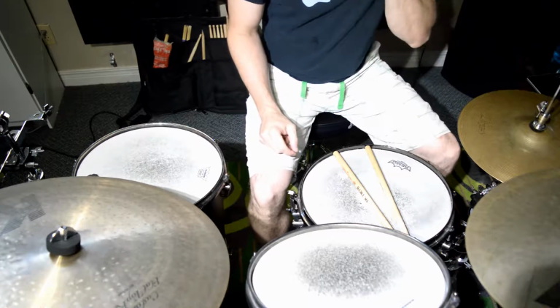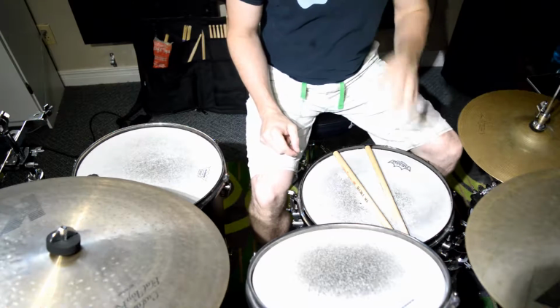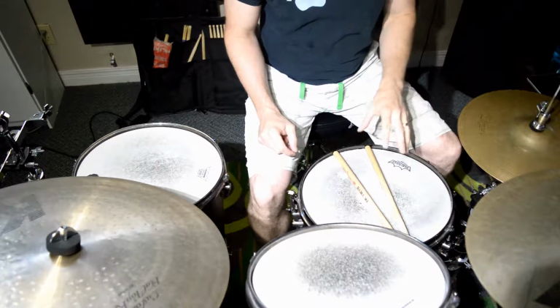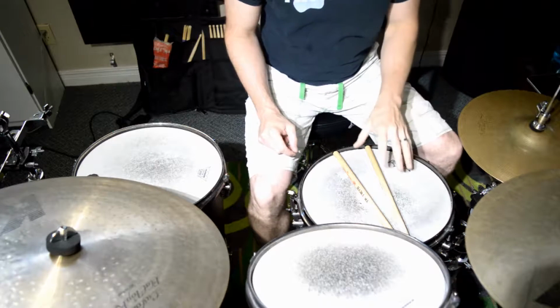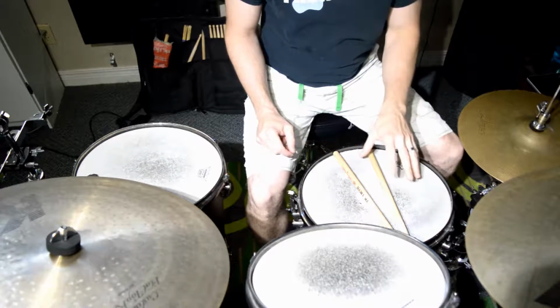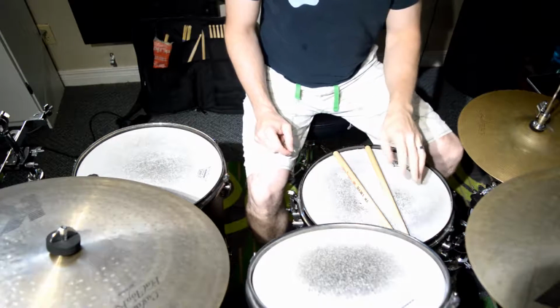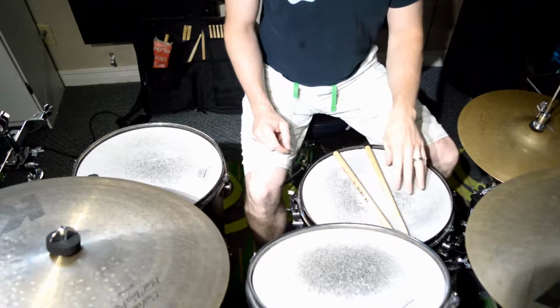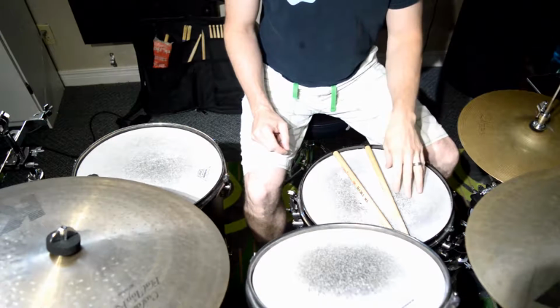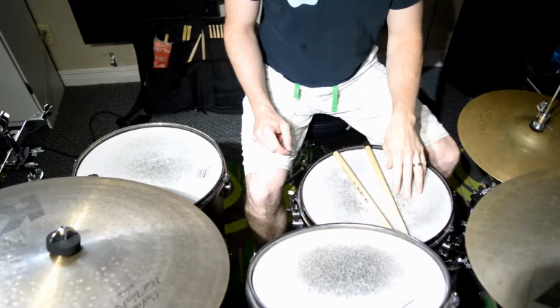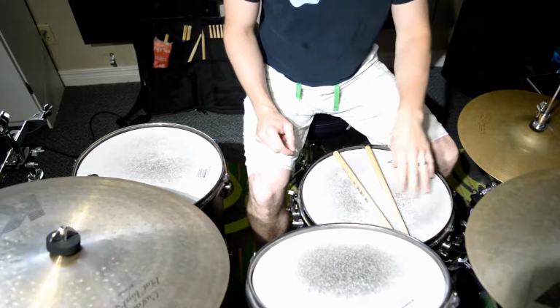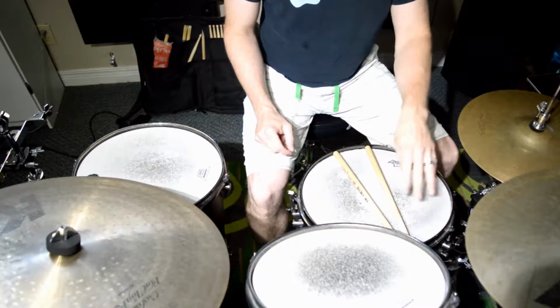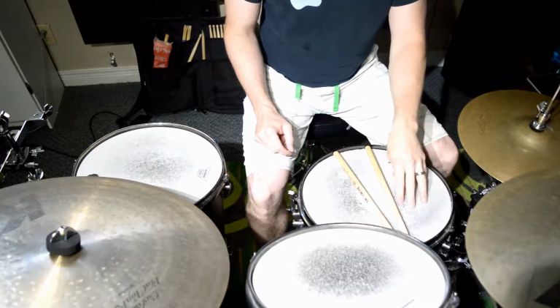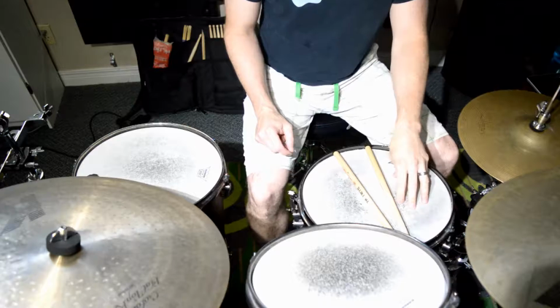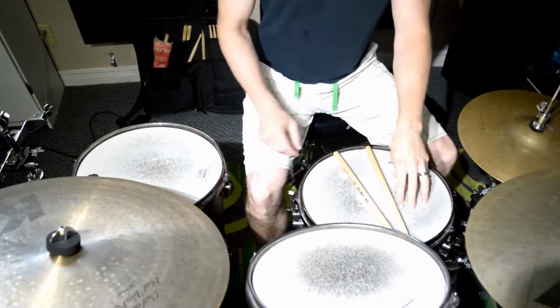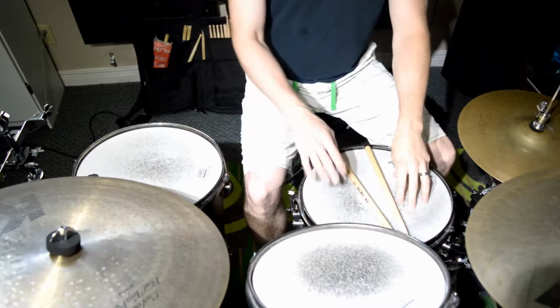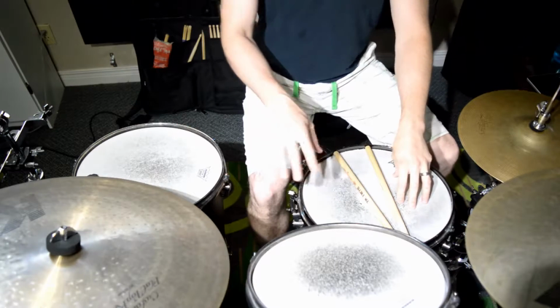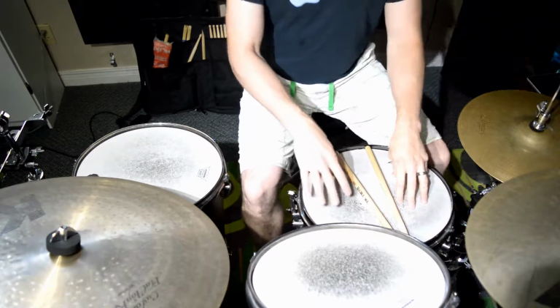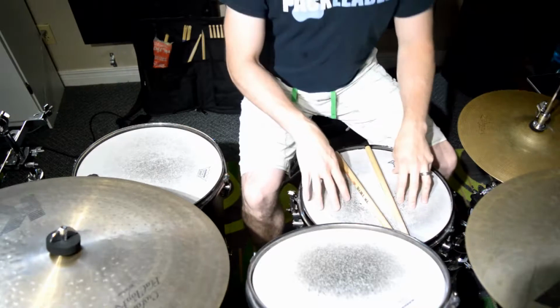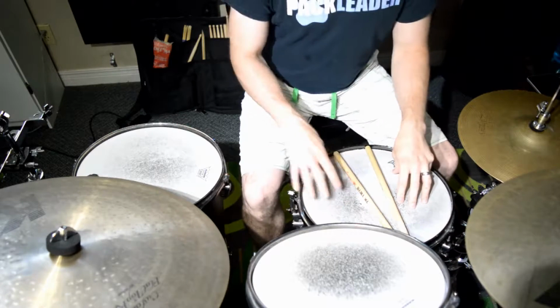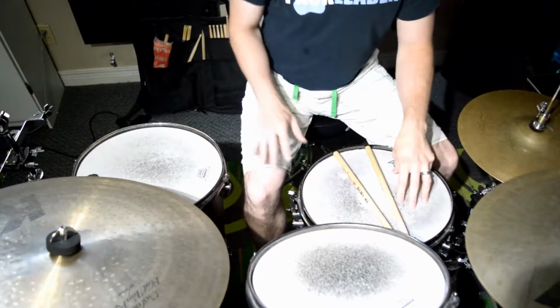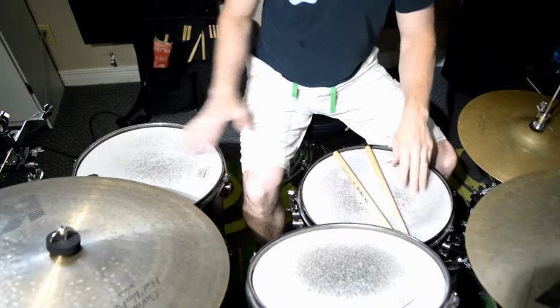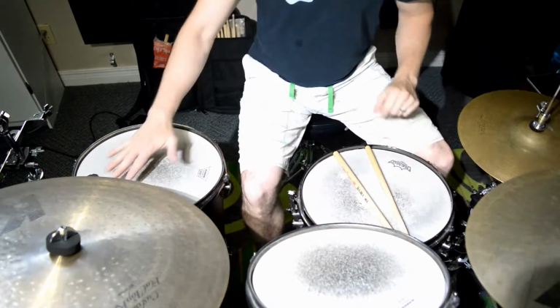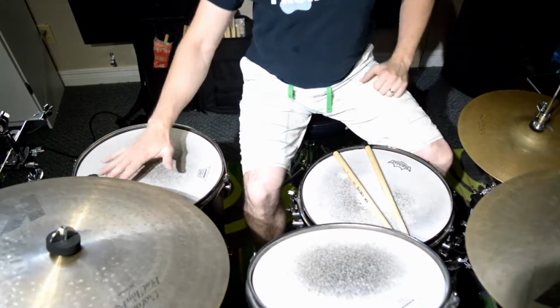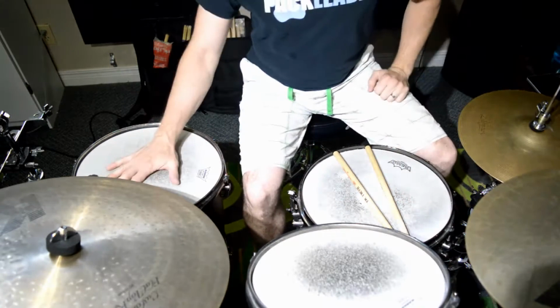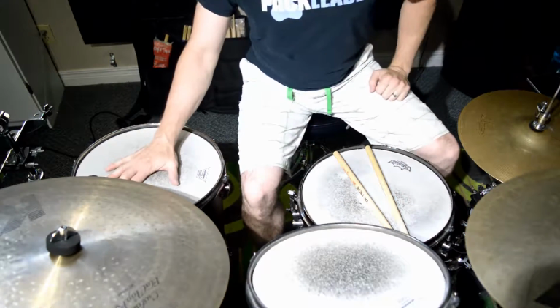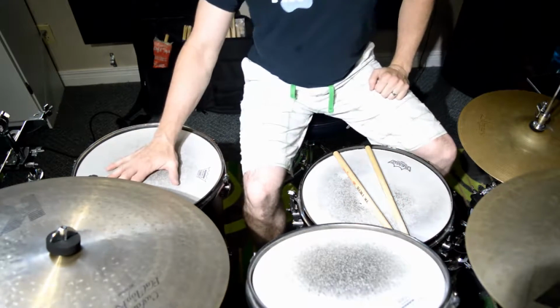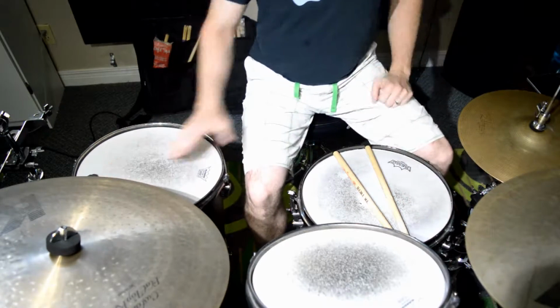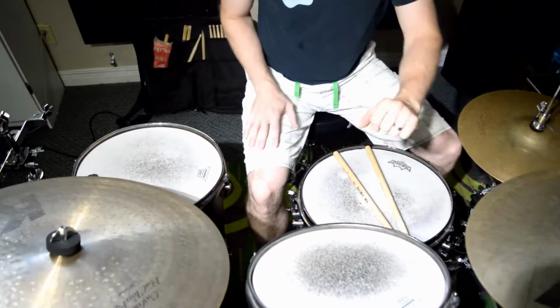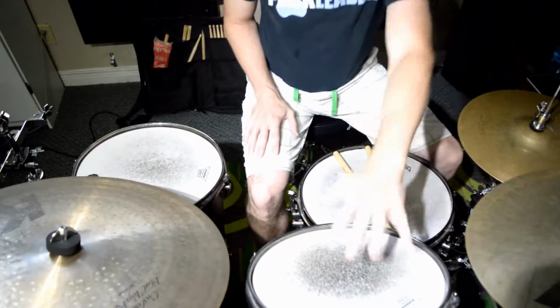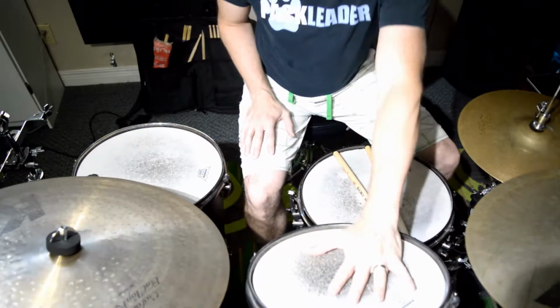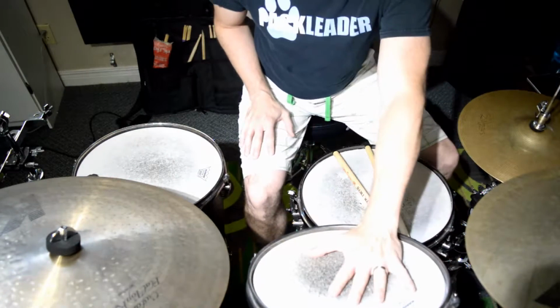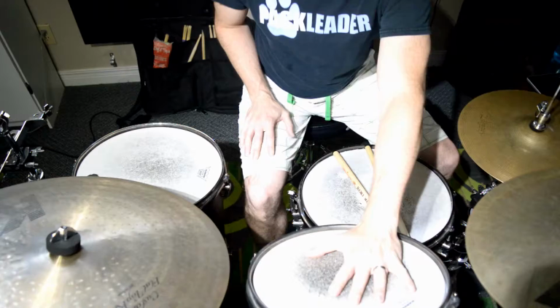What I'm going to do is play all the non-accented notes on the snare drum, all the right-handed accented notes are going to be on the floor tom, and all the left ones are going to be on the high tom.